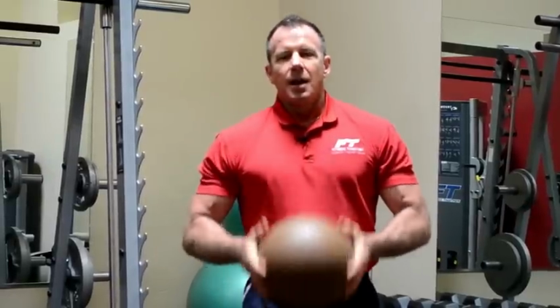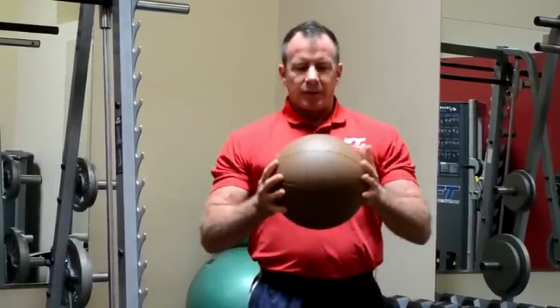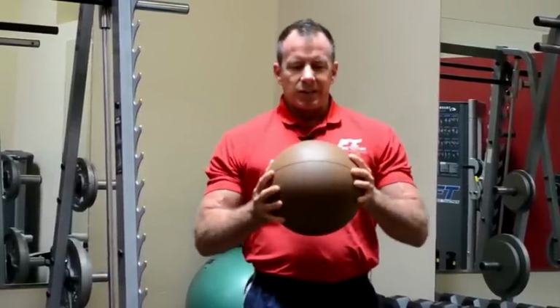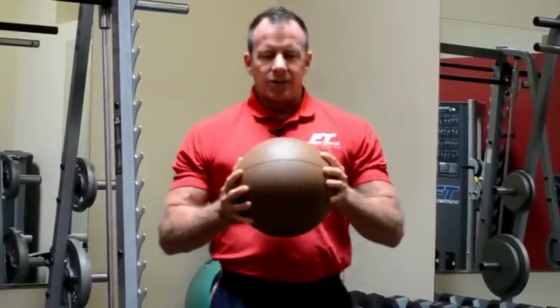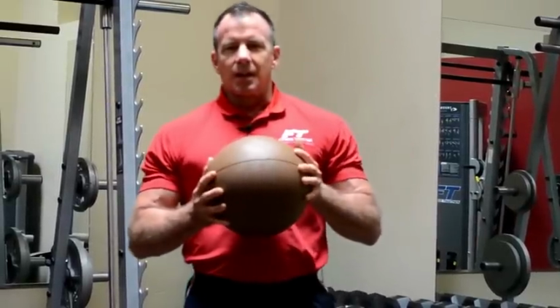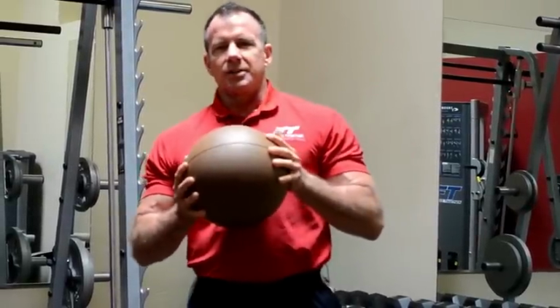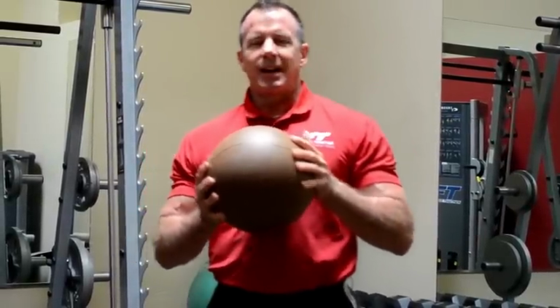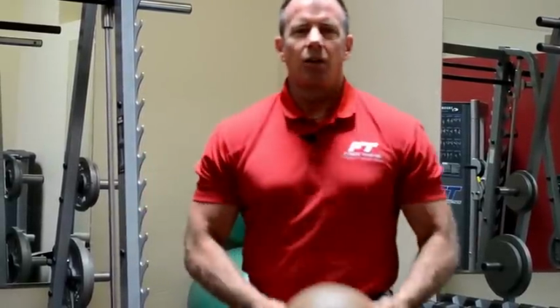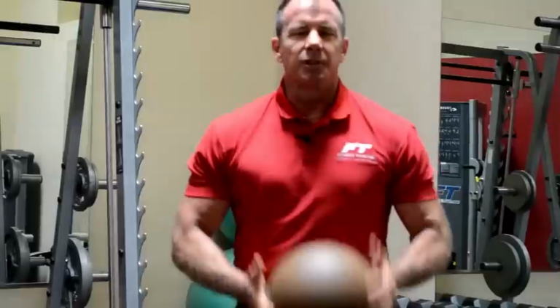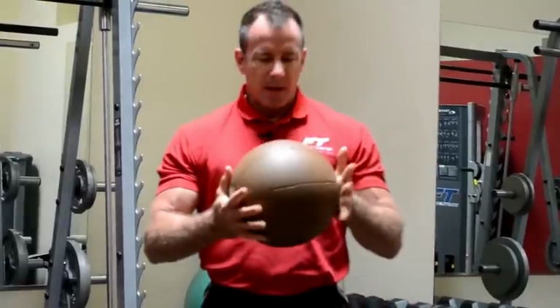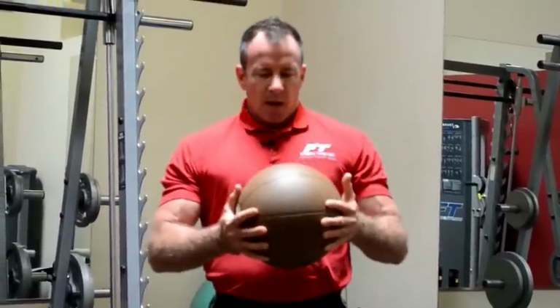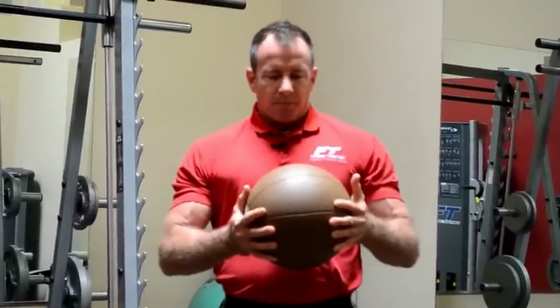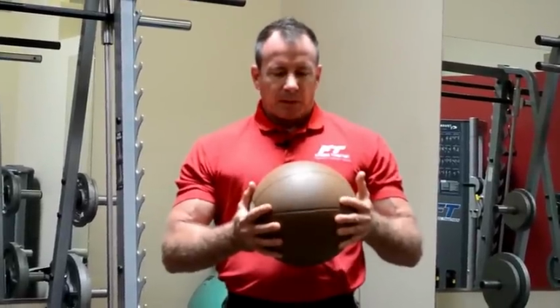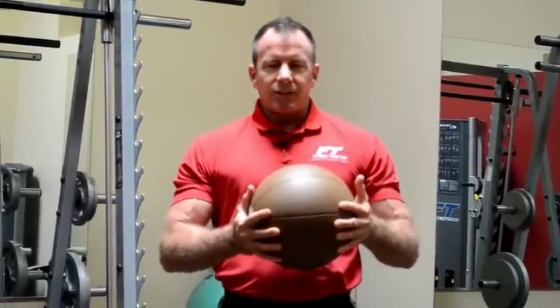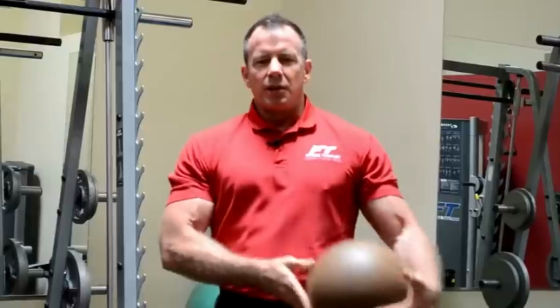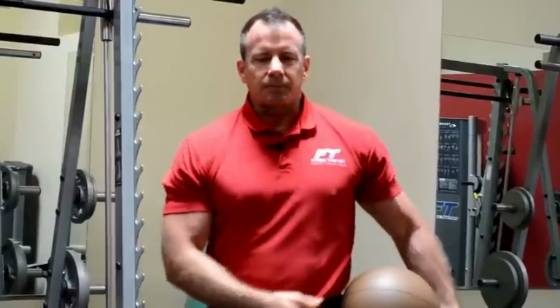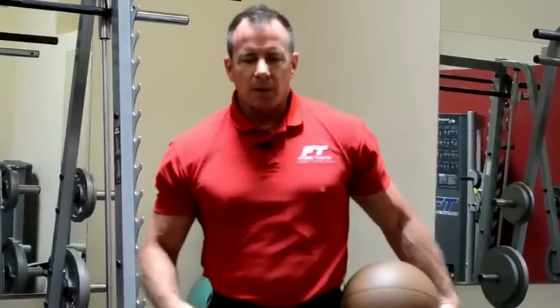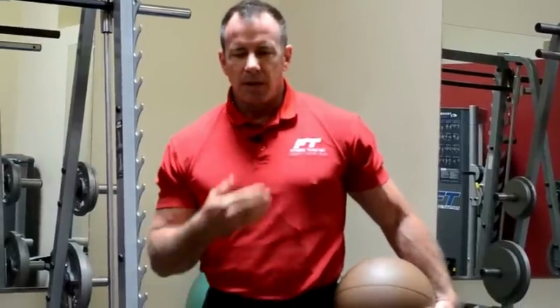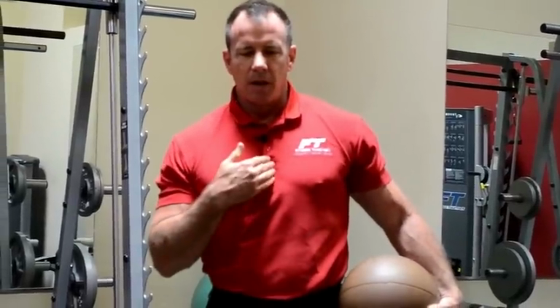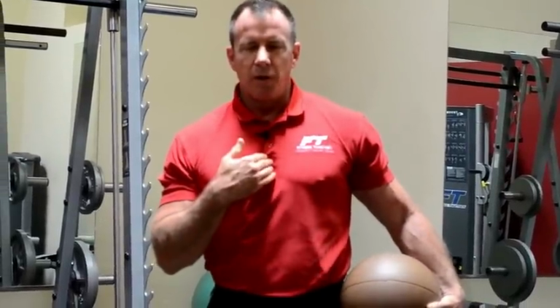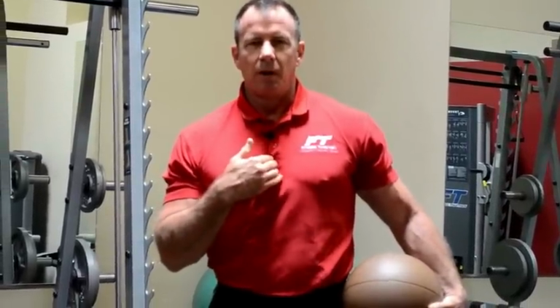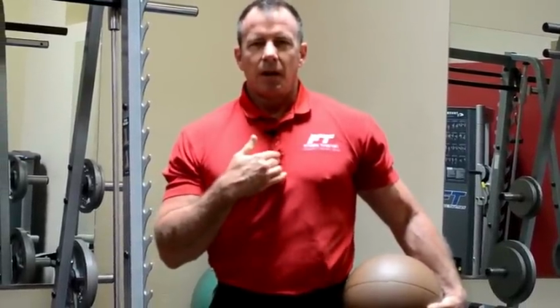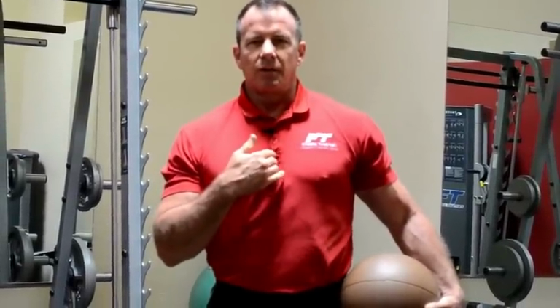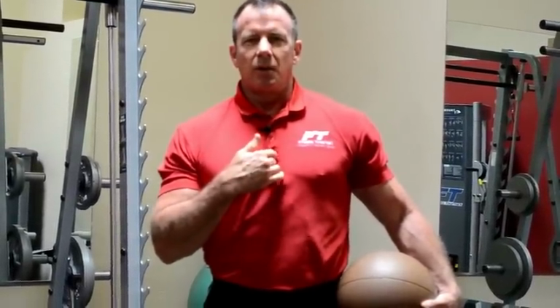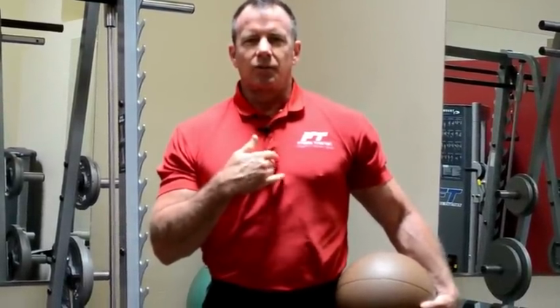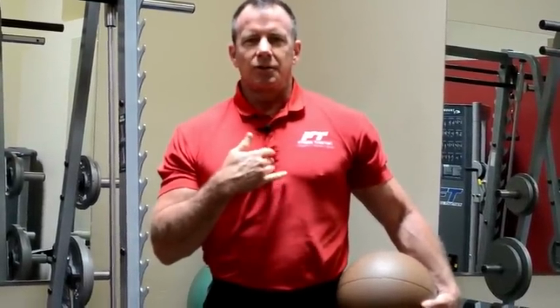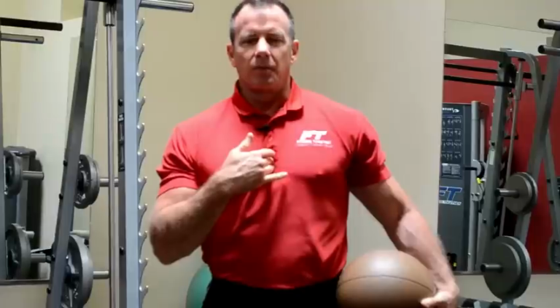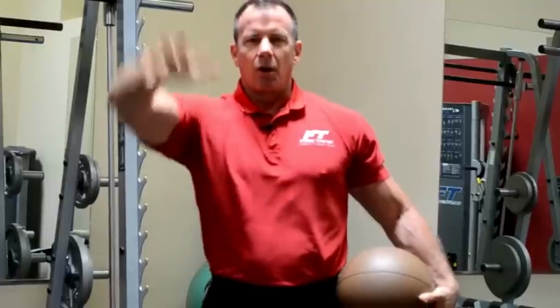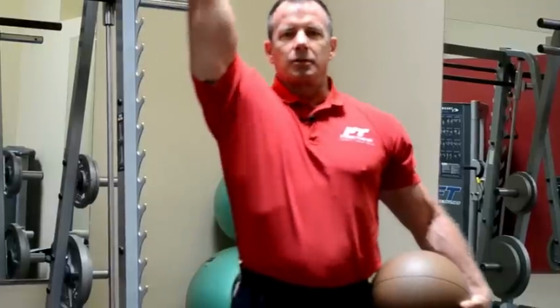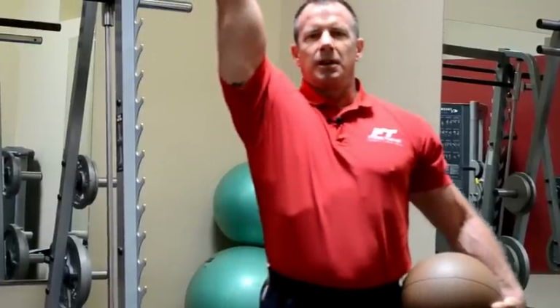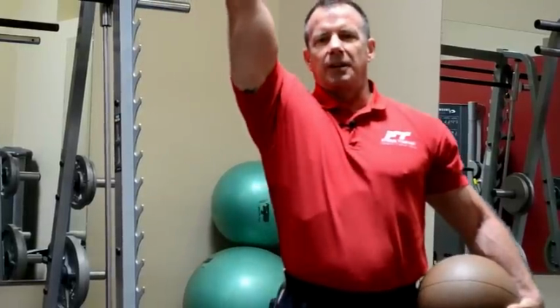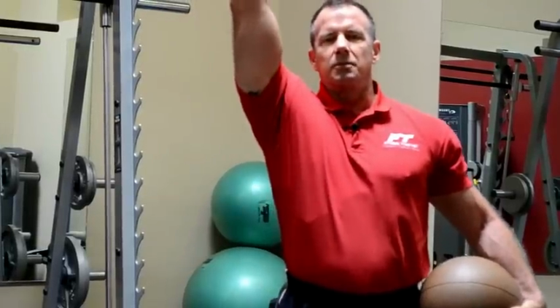One of the things I want to teach you today is a slamming technique called the windmill slam. Imagine a windmill, with the center axle of the windmill being your sternum and your arms being the fans of the windmill.